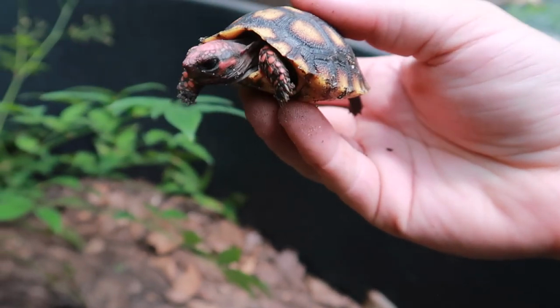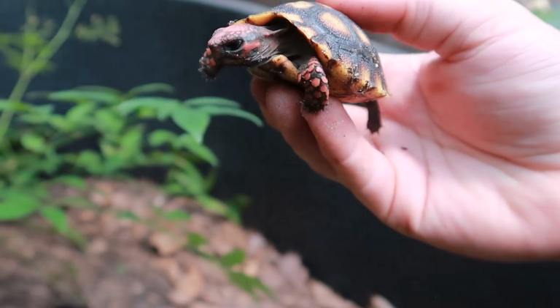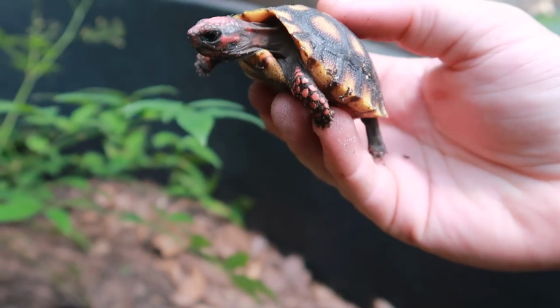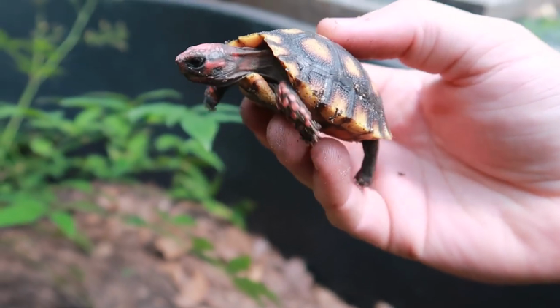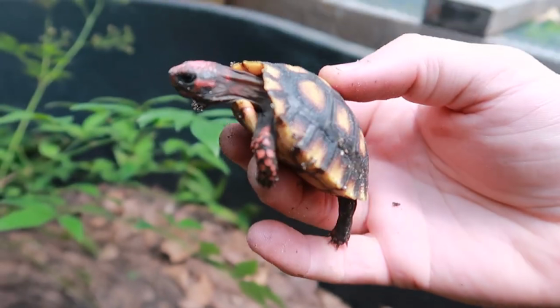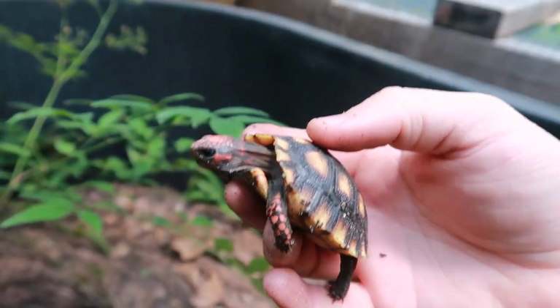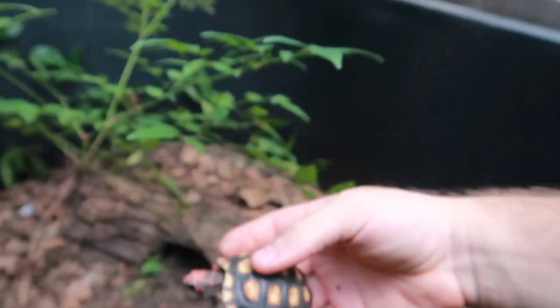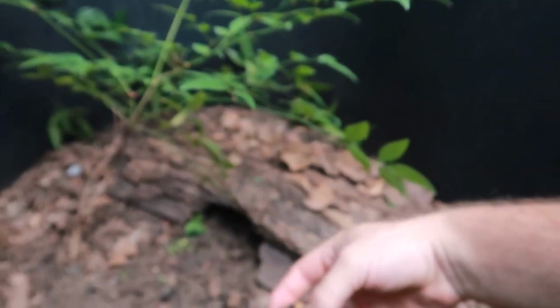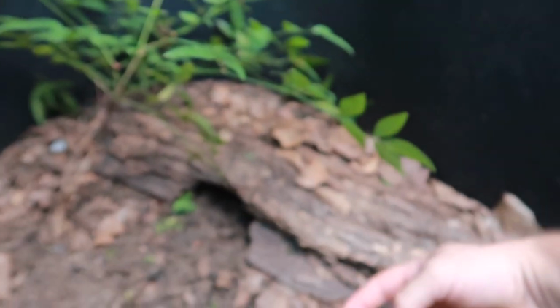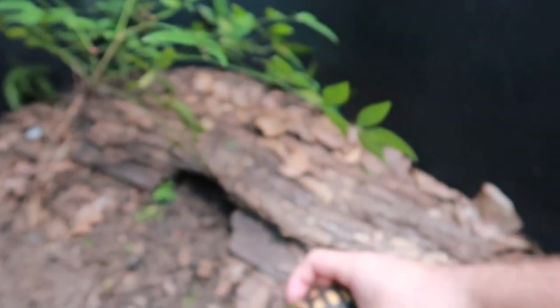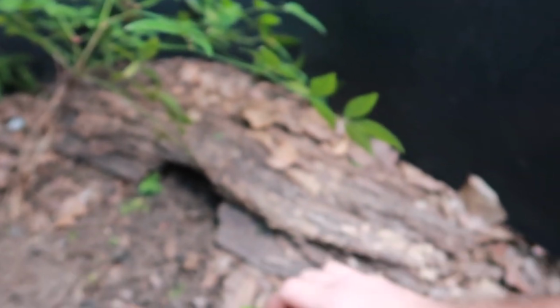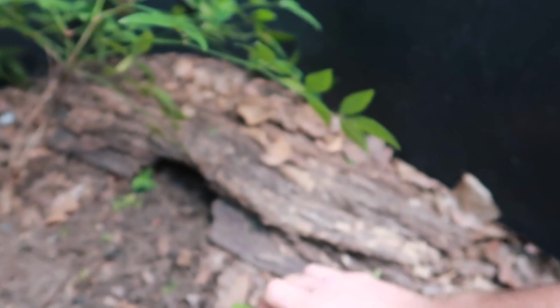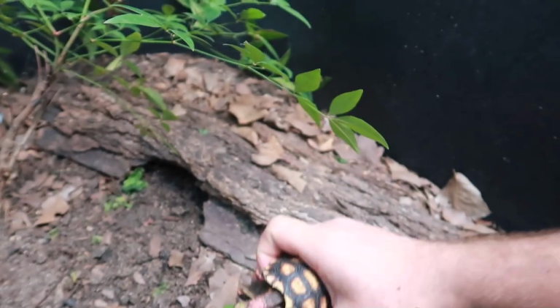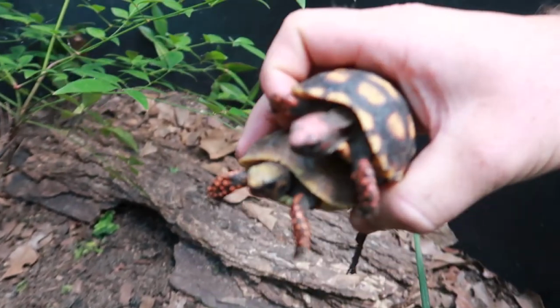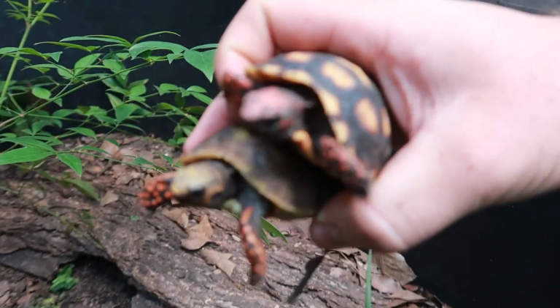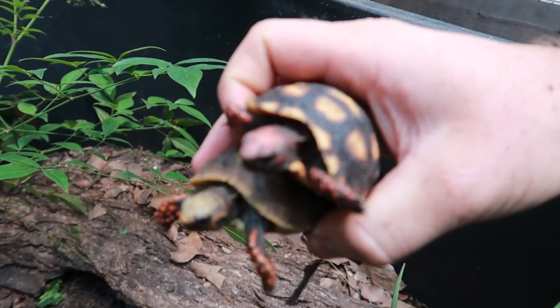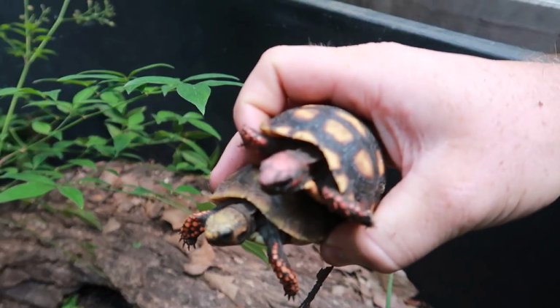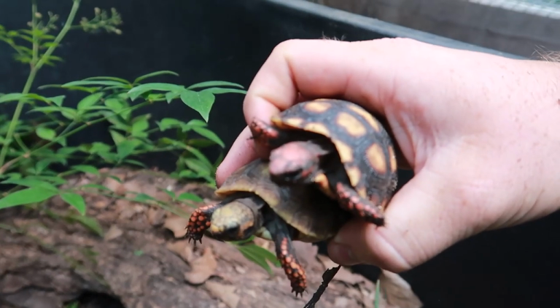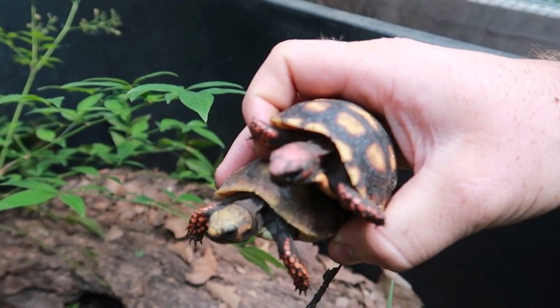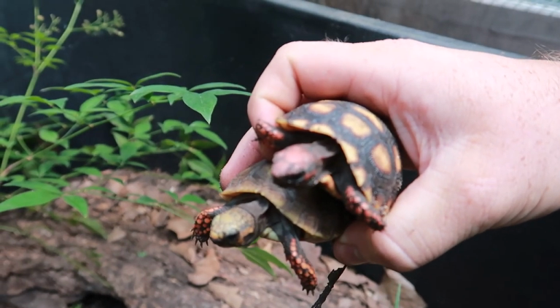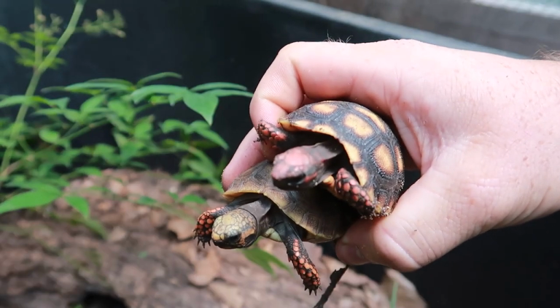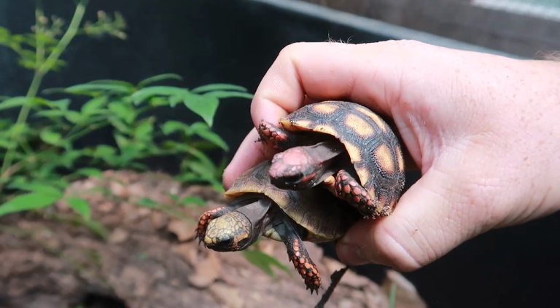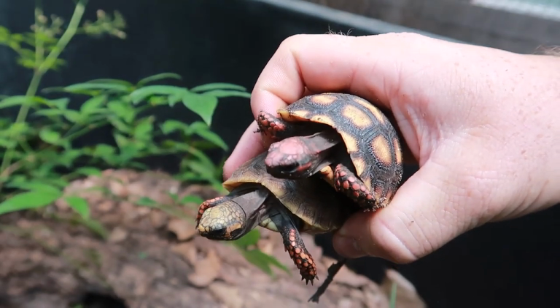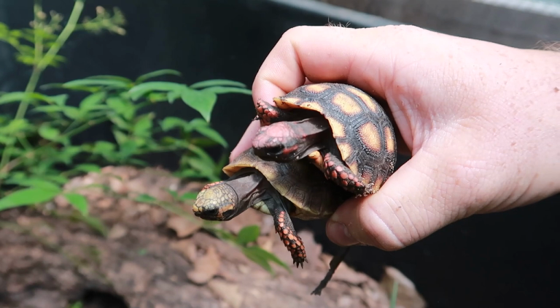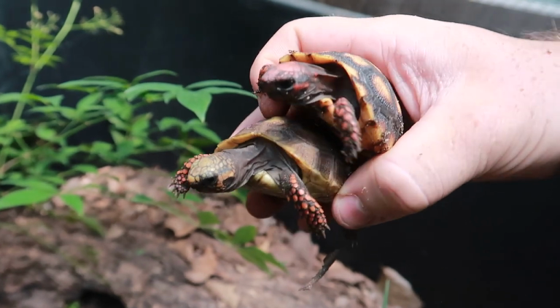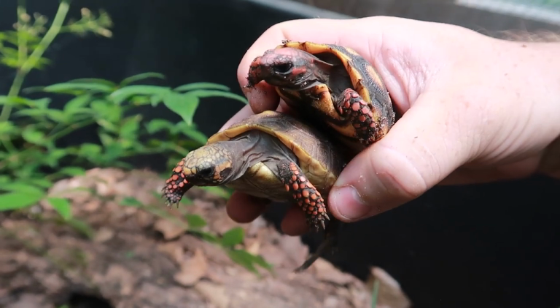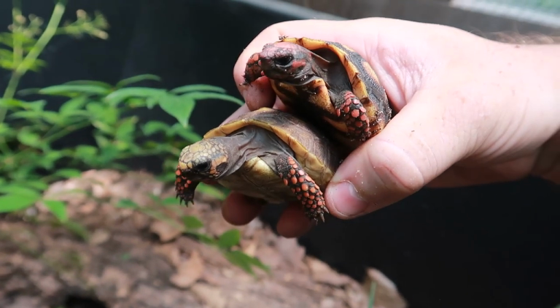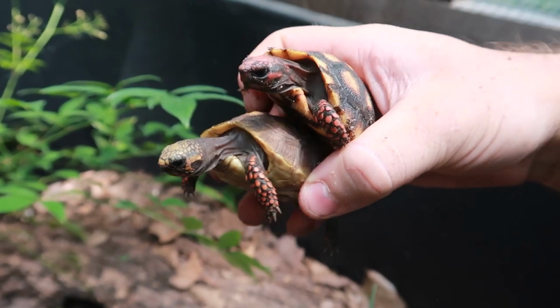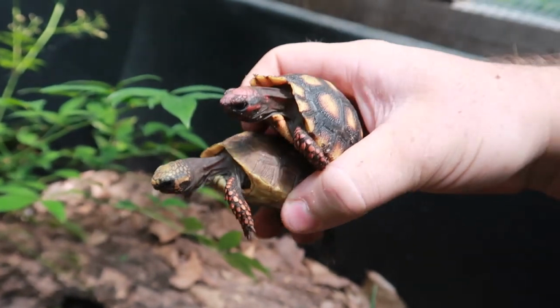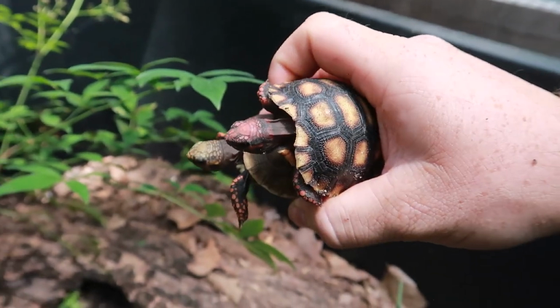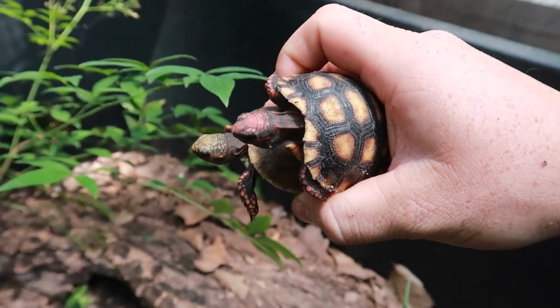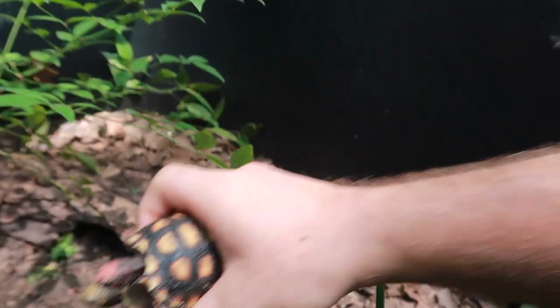Compared to the others, the coloring on the new addition is just very nice.